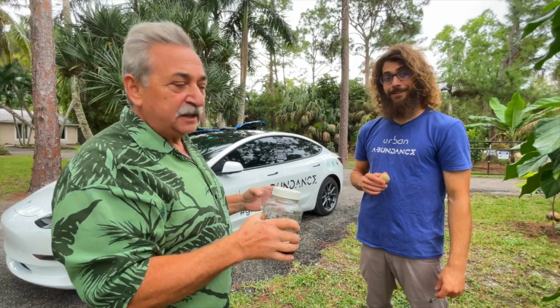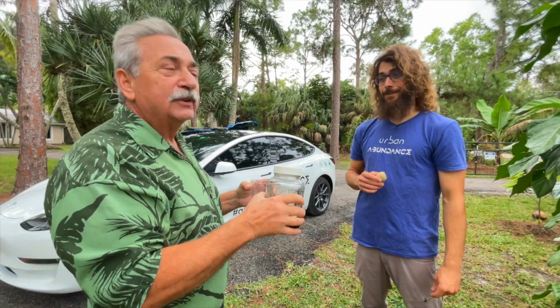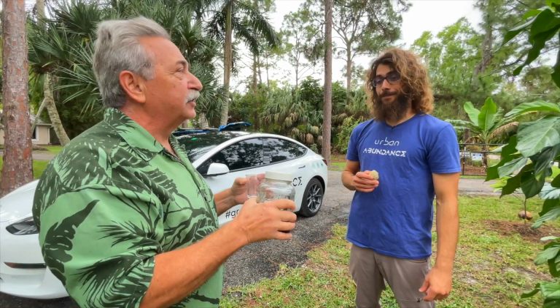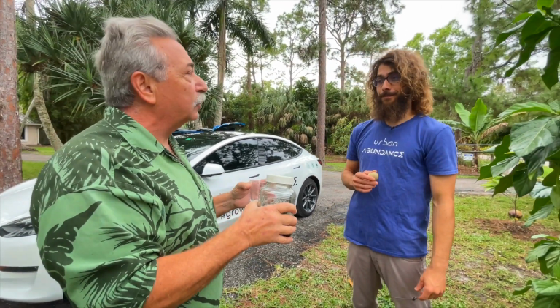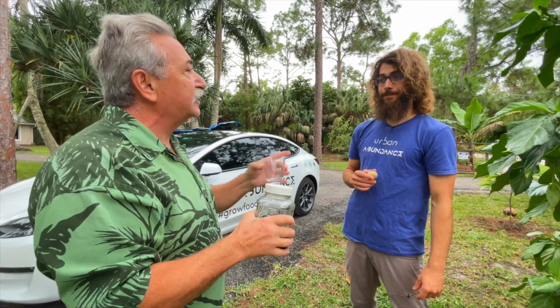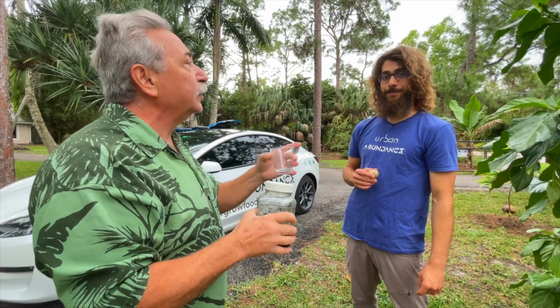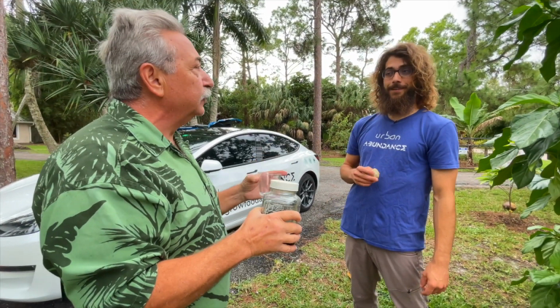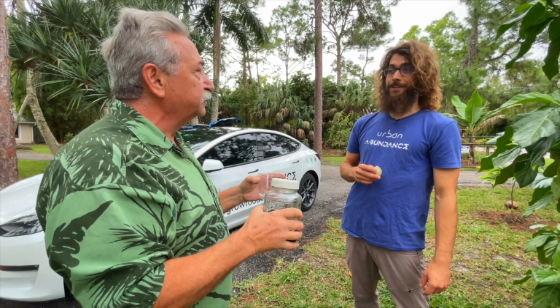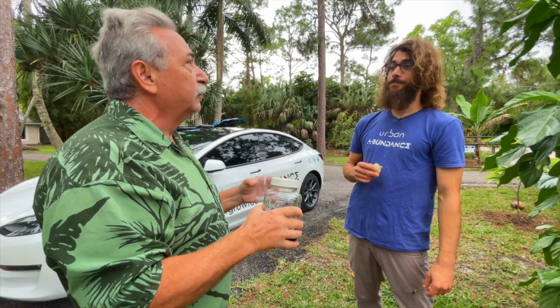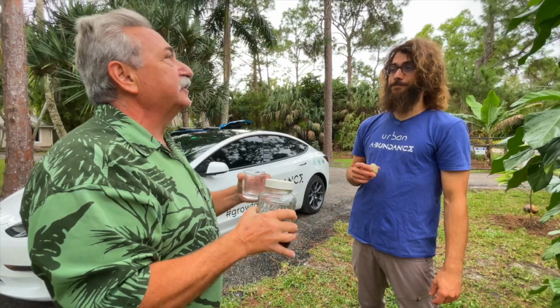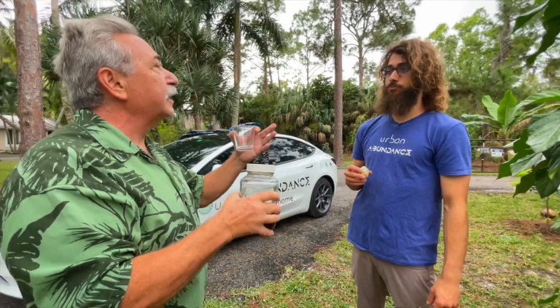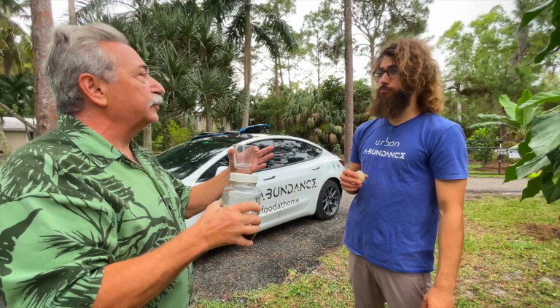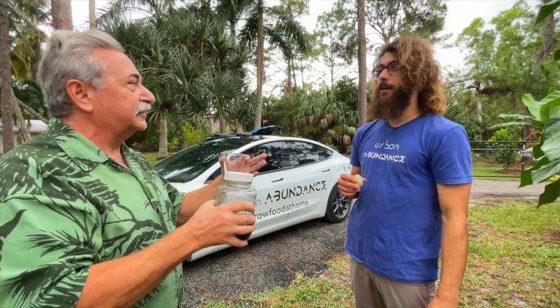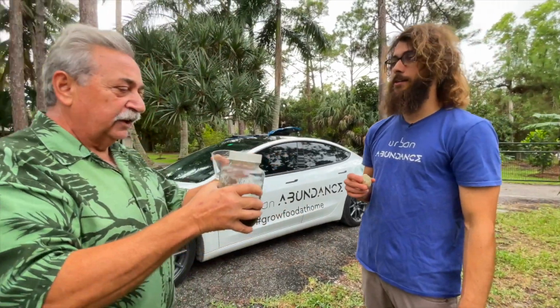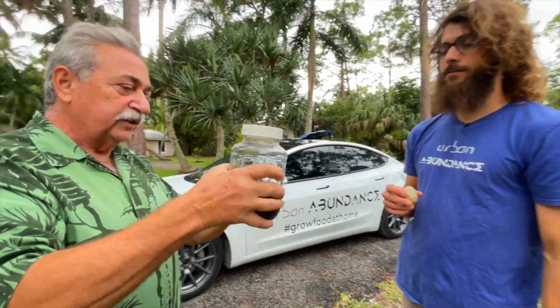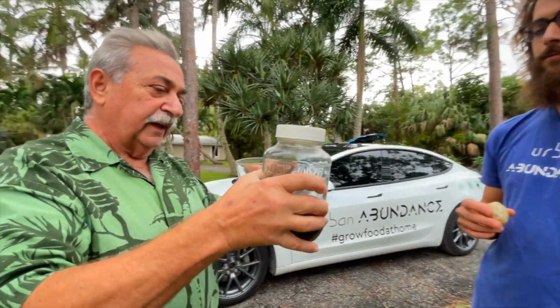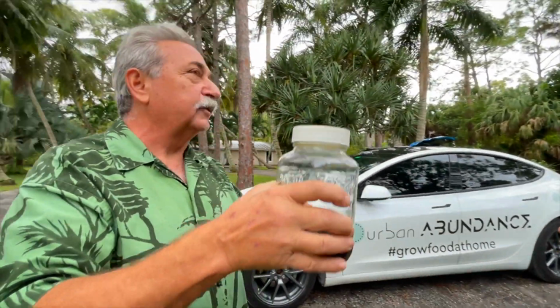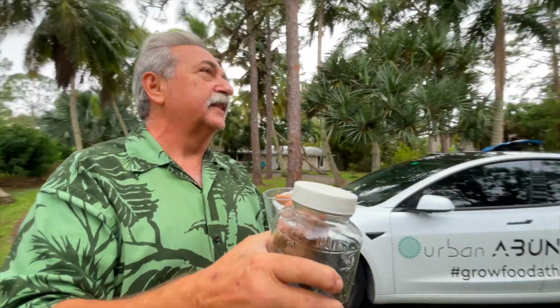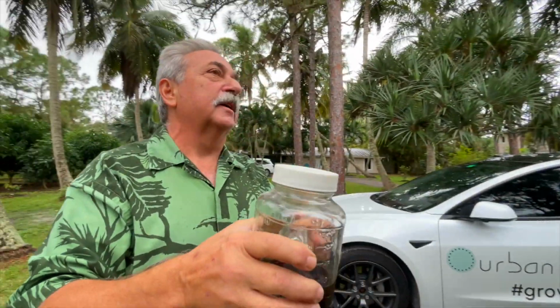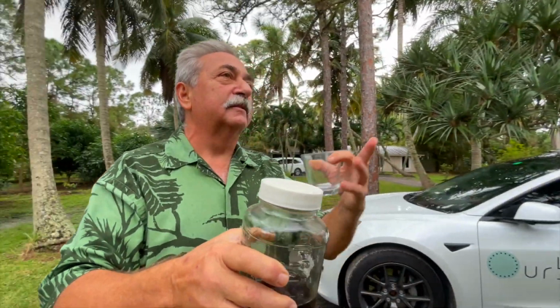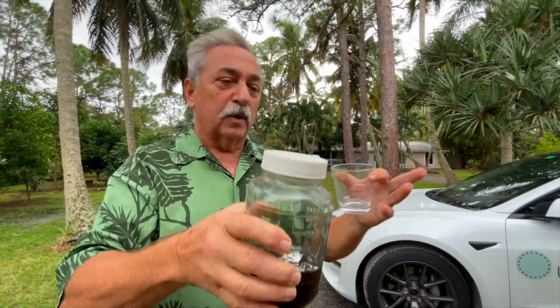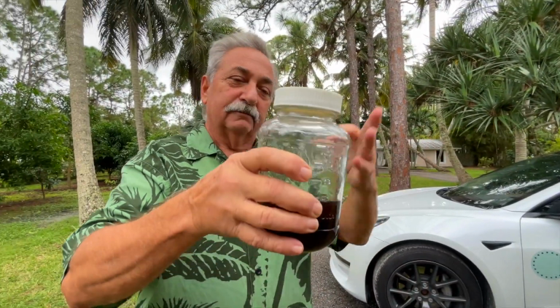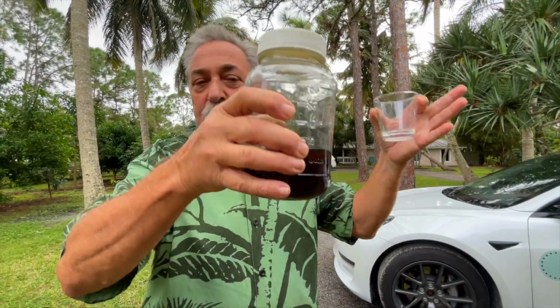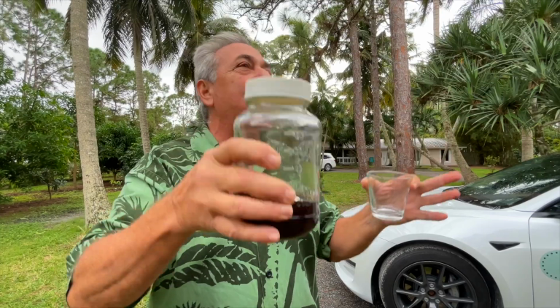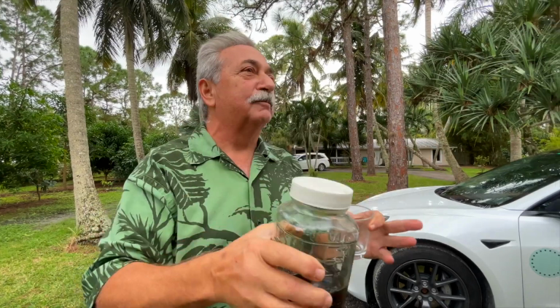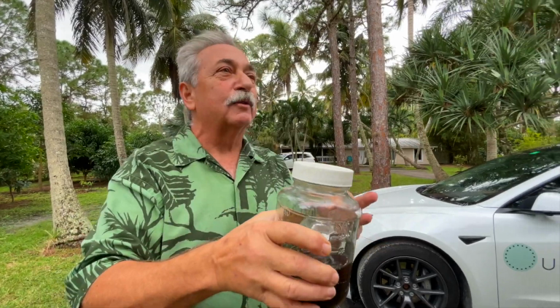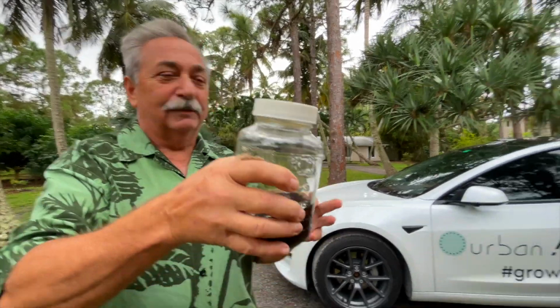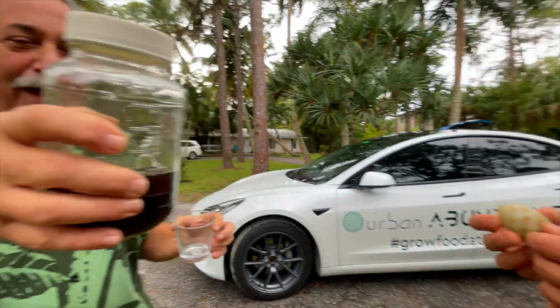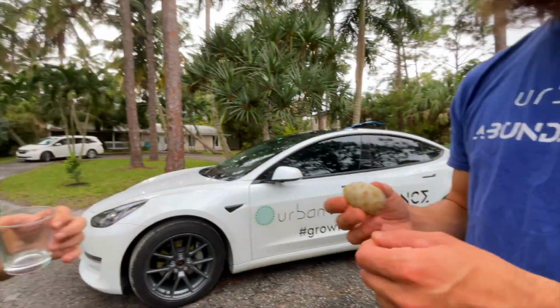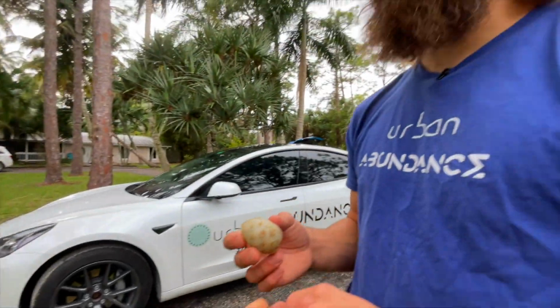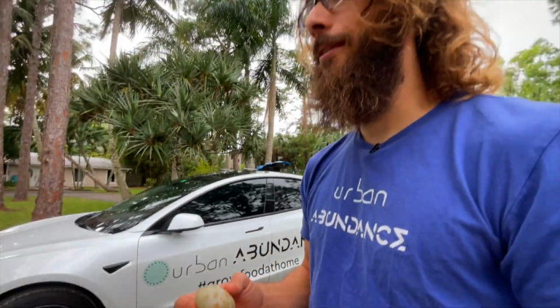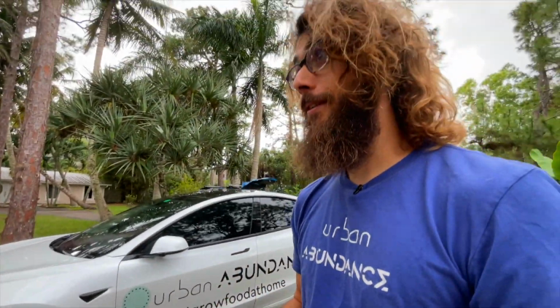It doesn't really have much alcohol because it's not a sweet fruit, but it is a fermentation process, which develops all the enzymes and hormones and who knows what other bionics. I'm going to find out the properties of this thing.